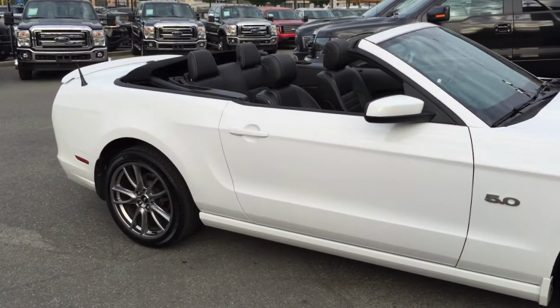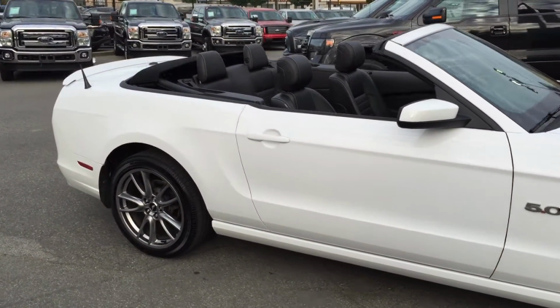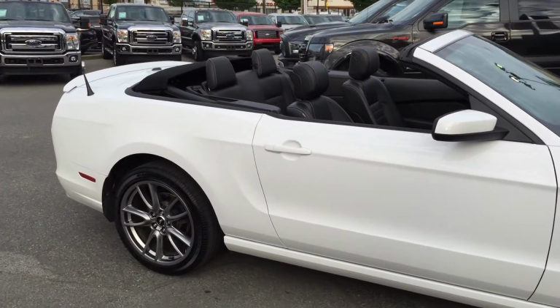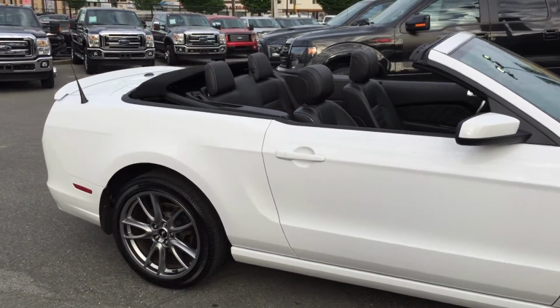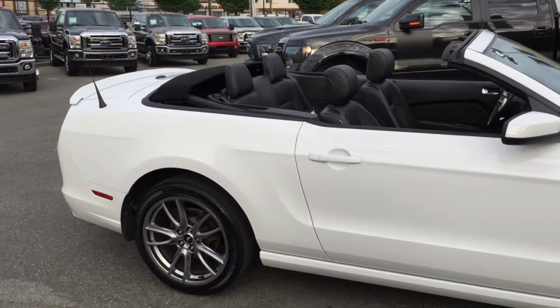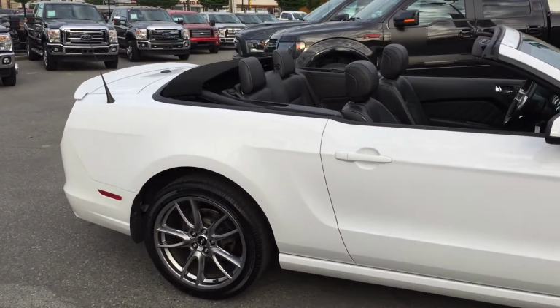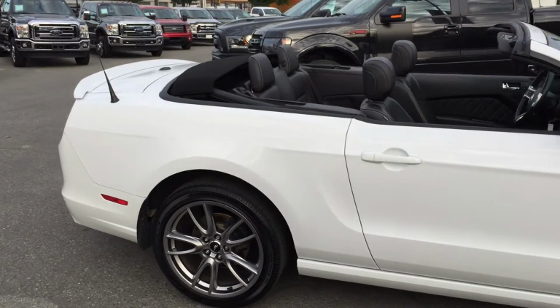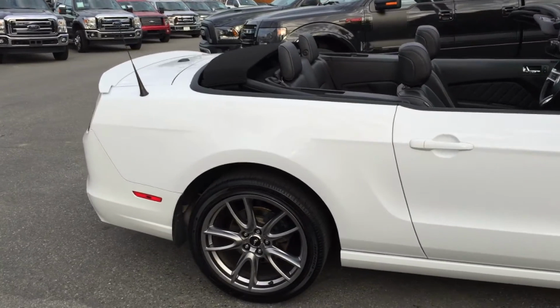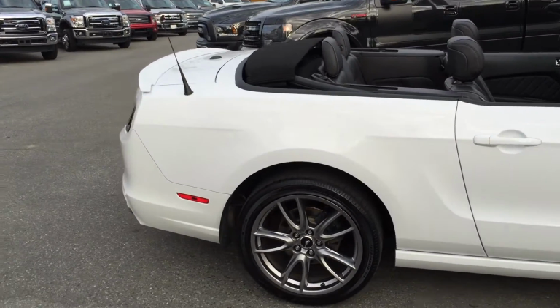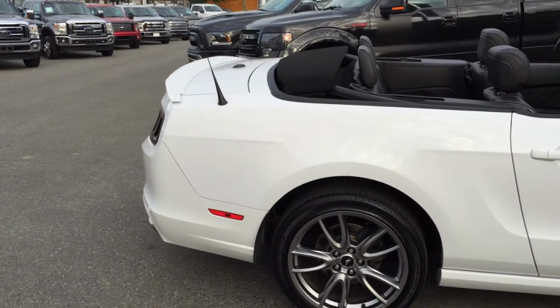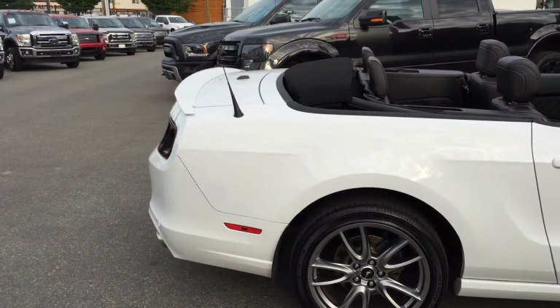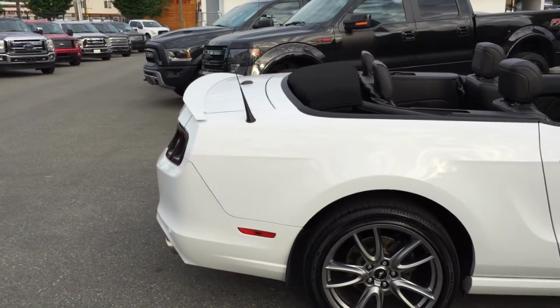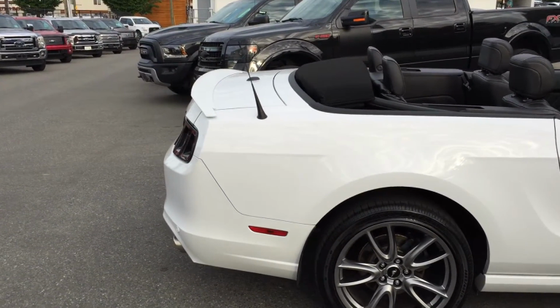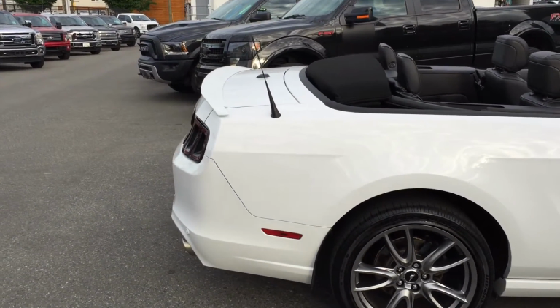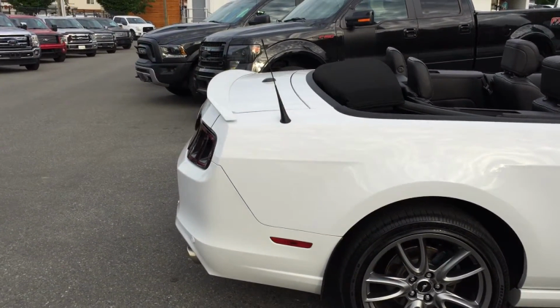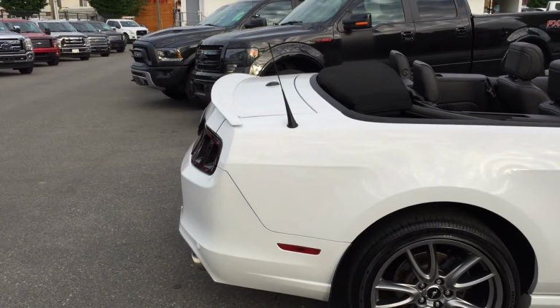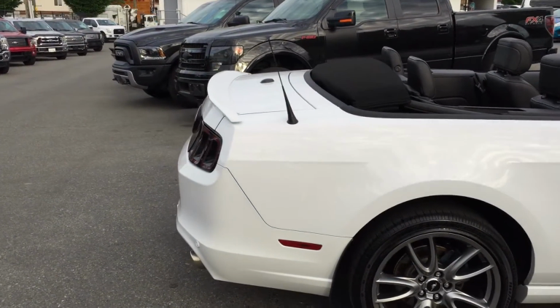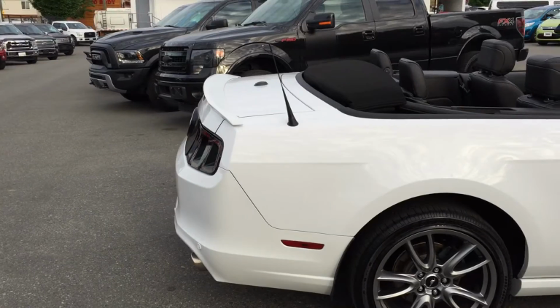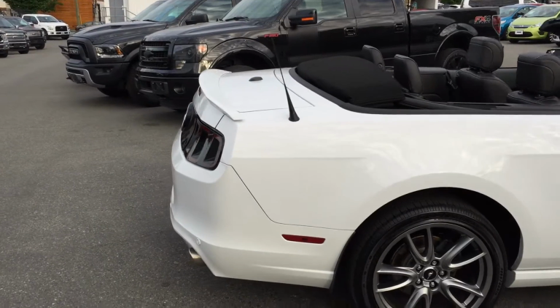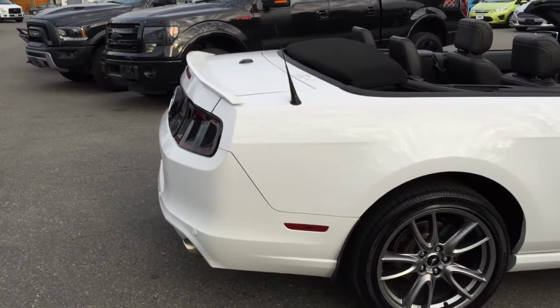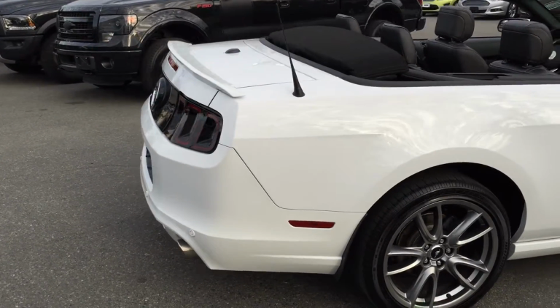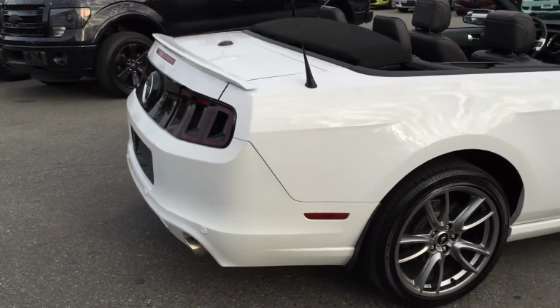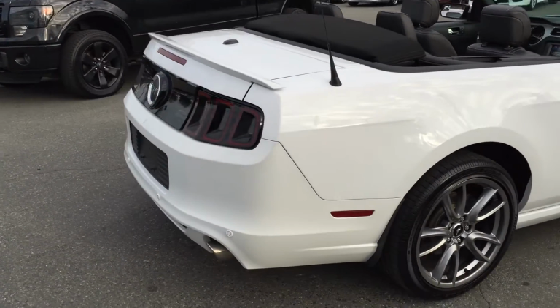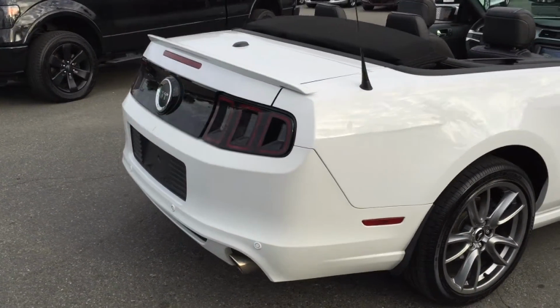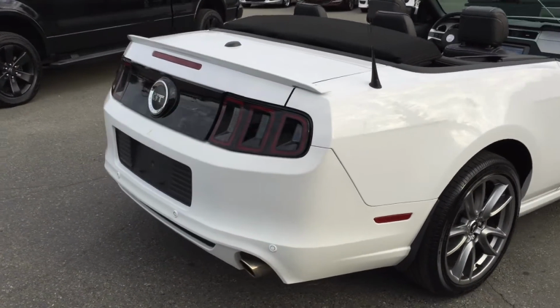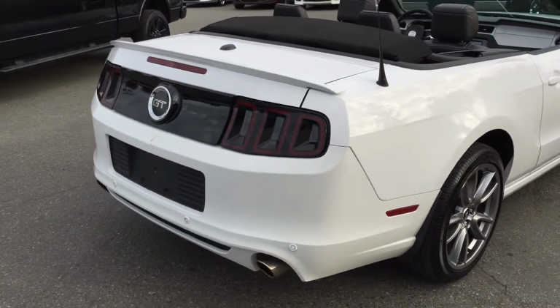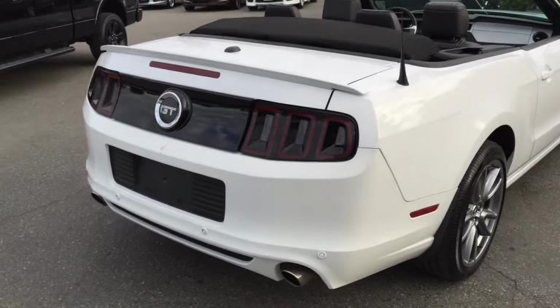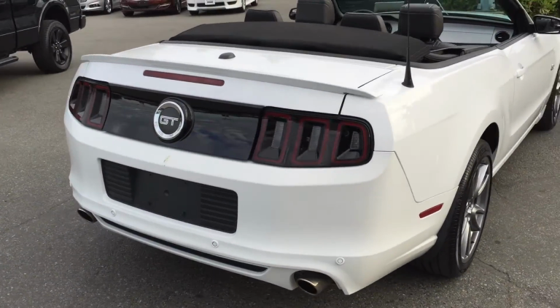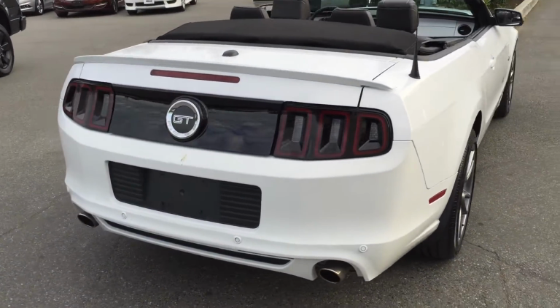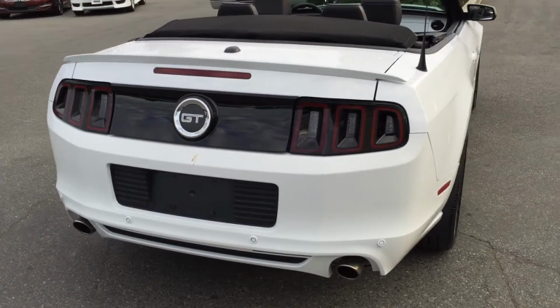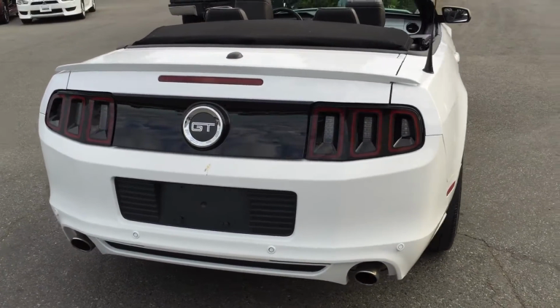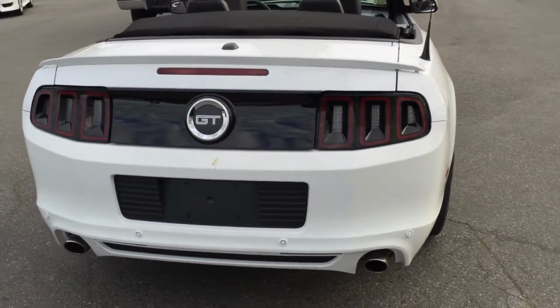So nice to drive, so comfortable. And the fuel mileage is incredible in these cars.